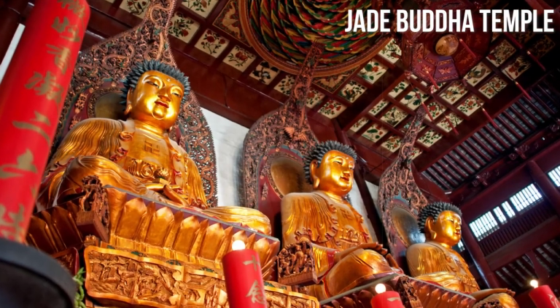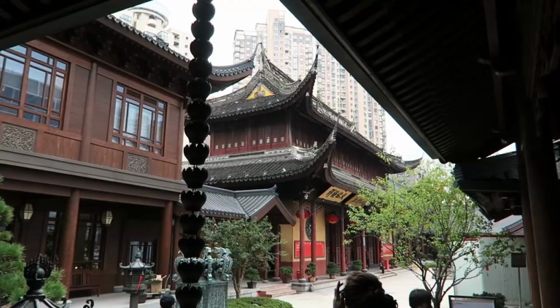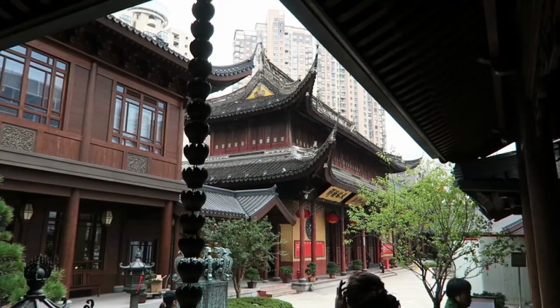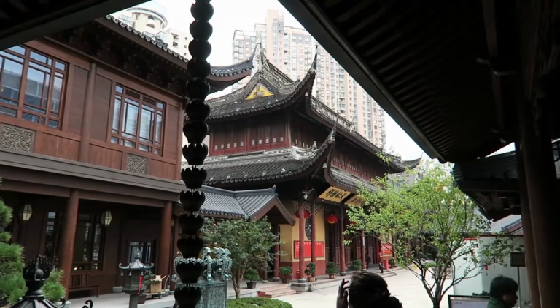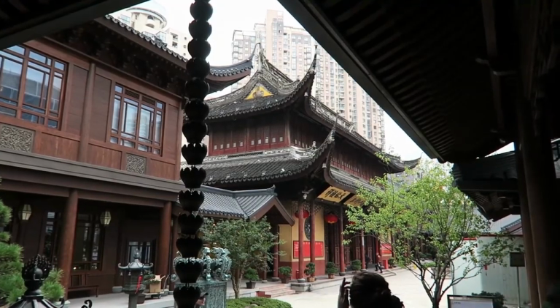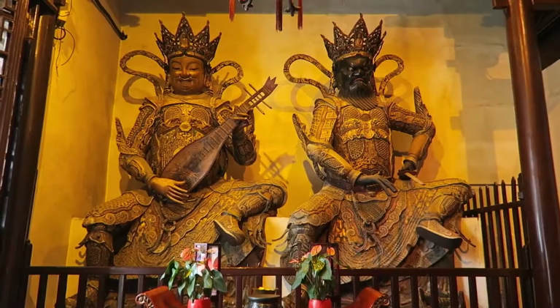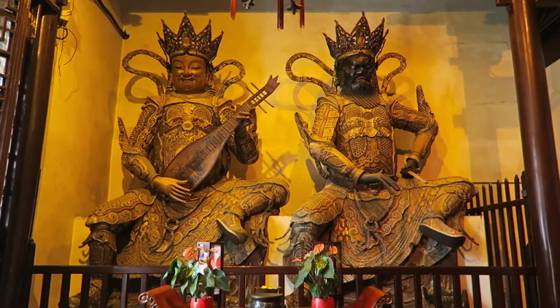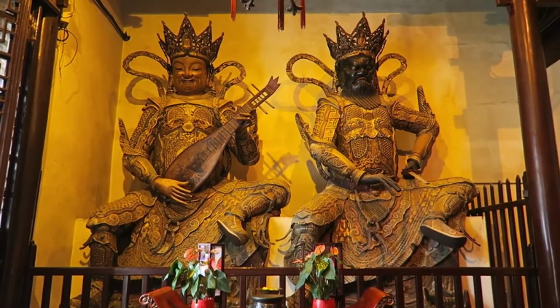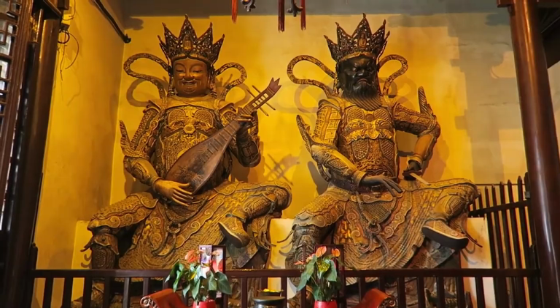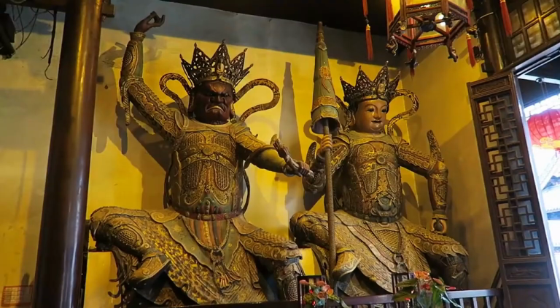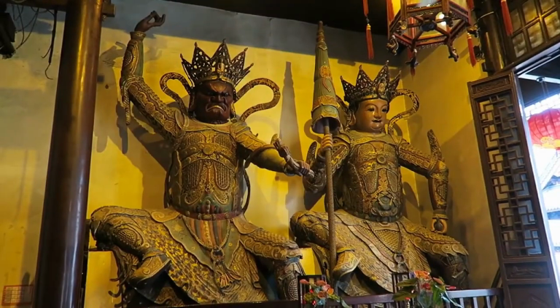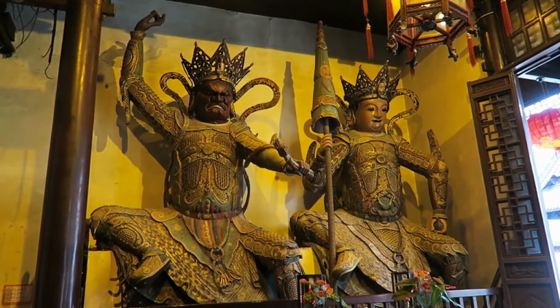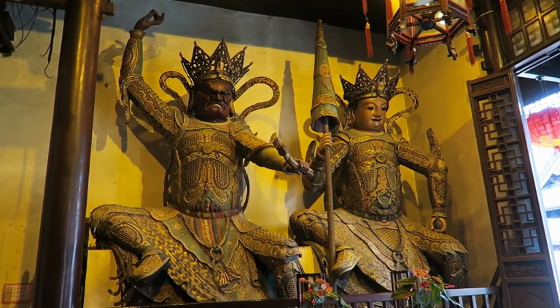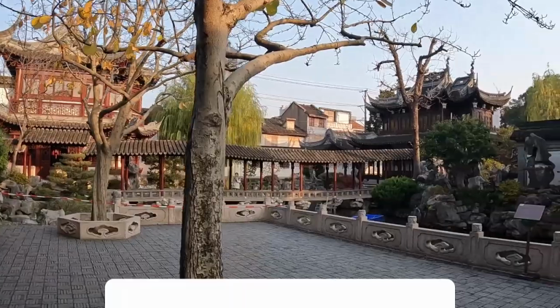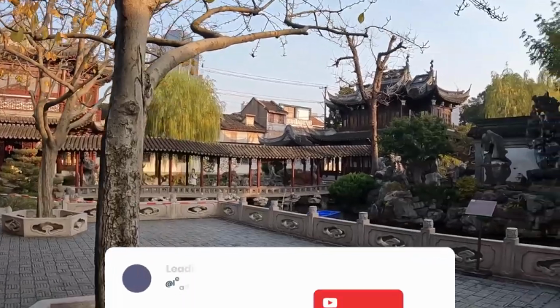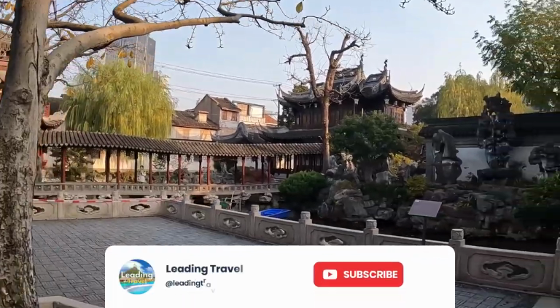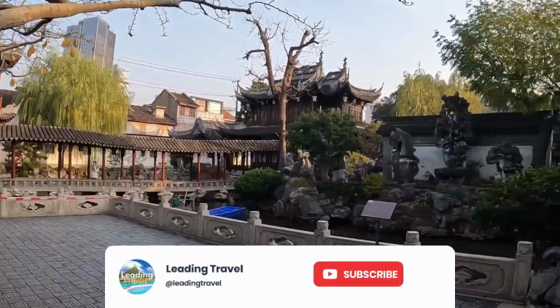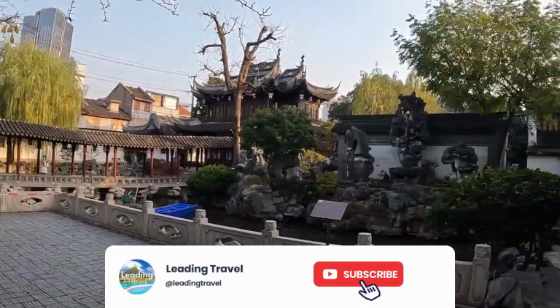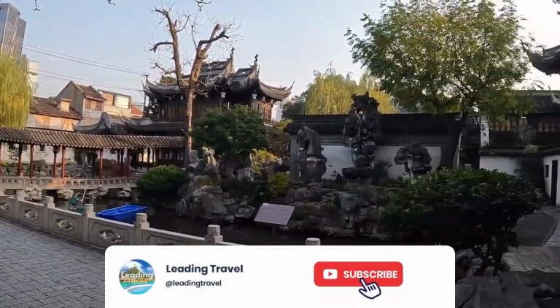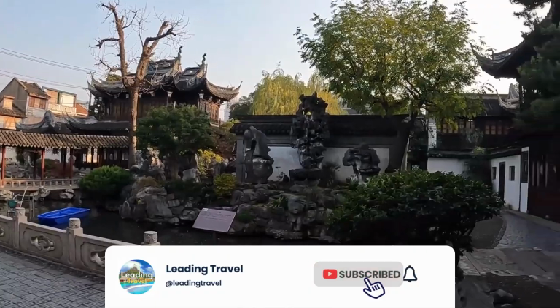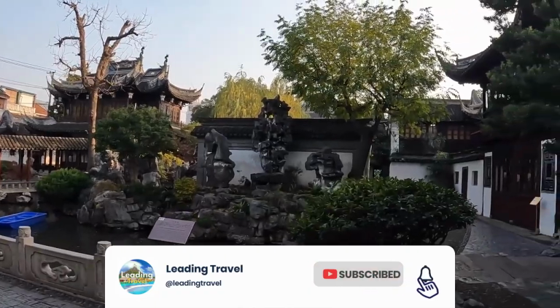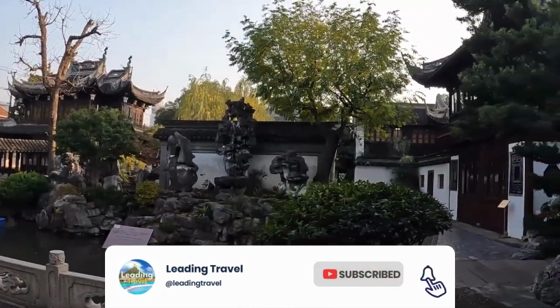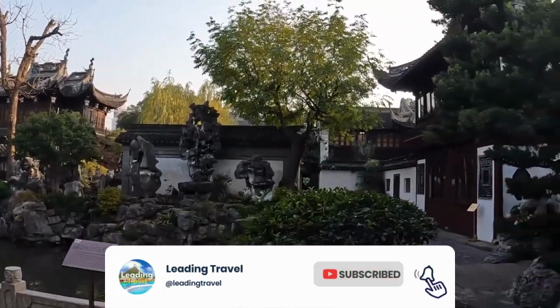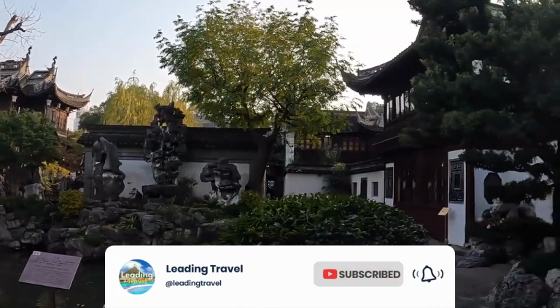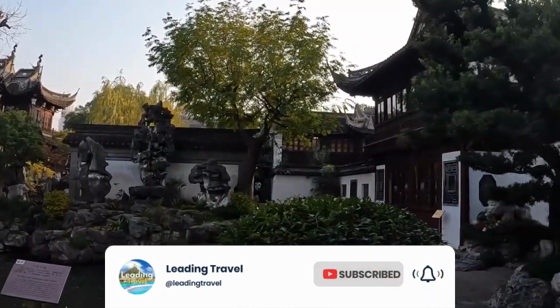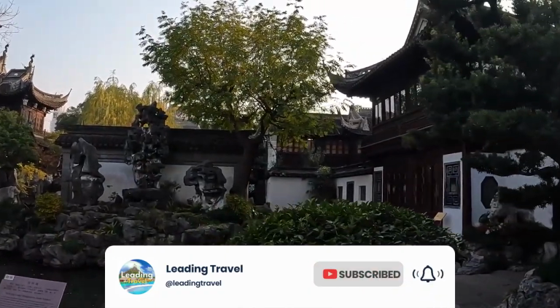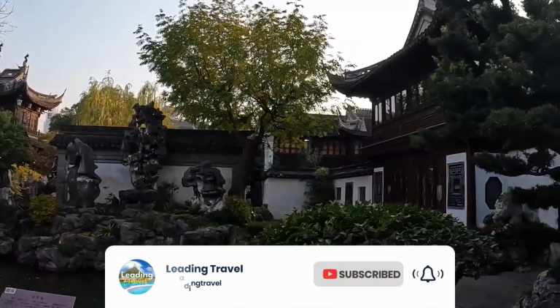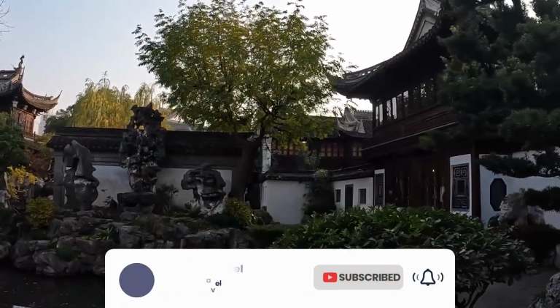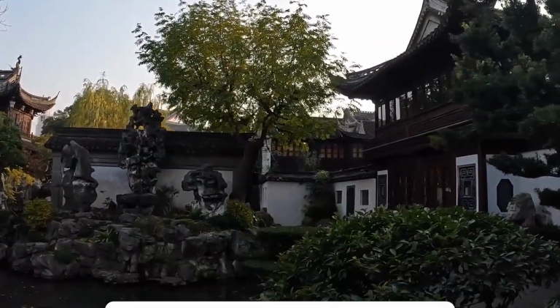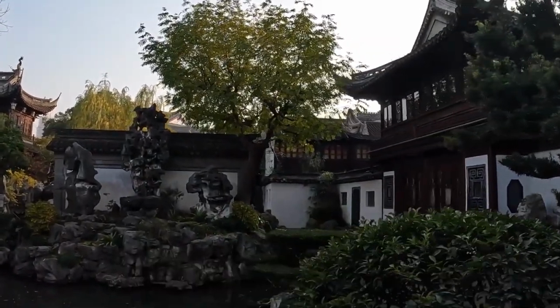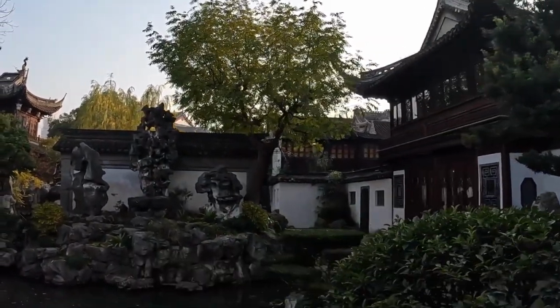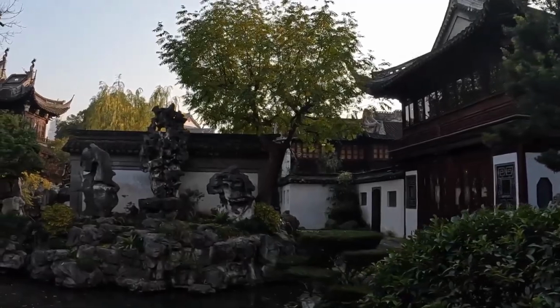And there you have it. Comment down below which place was your favorite. And if you enjoyed today's content, make sure to like, subscribe, and click the notification bell so you don't miss out on any of our new videos. See you next time!